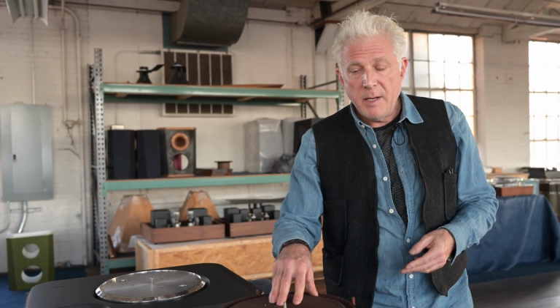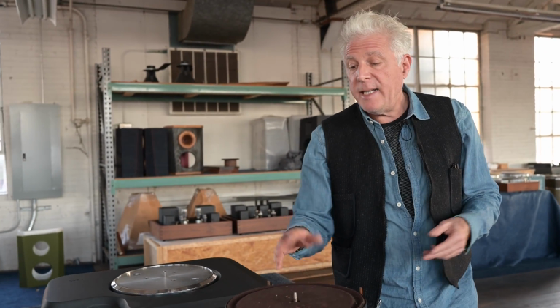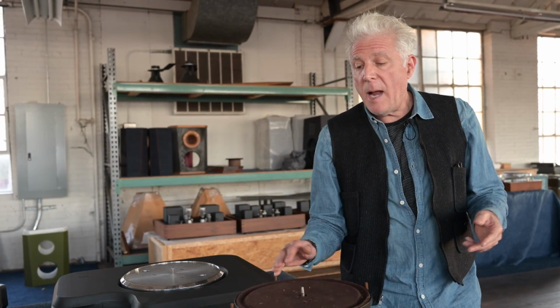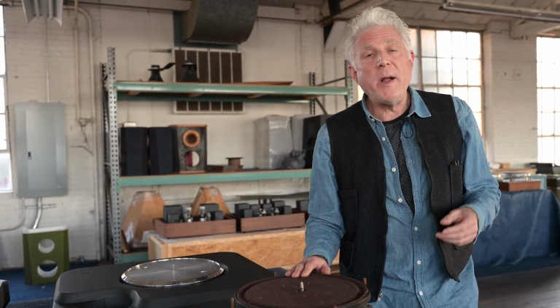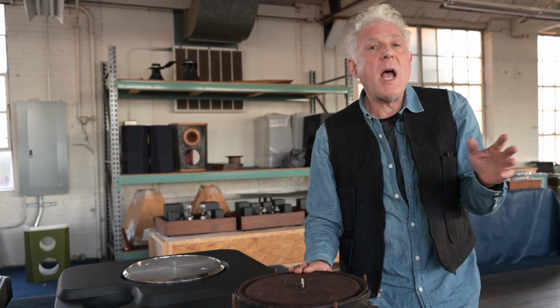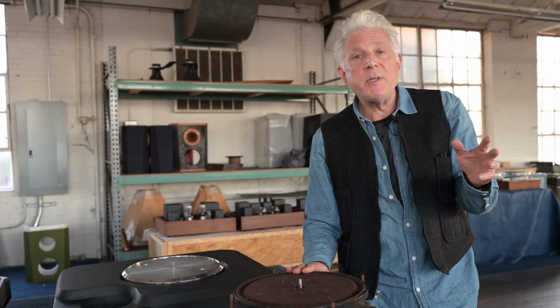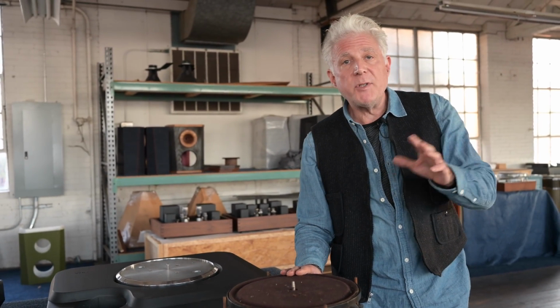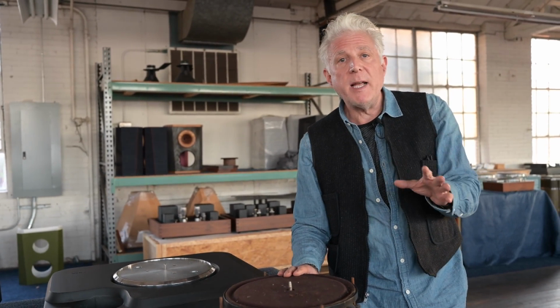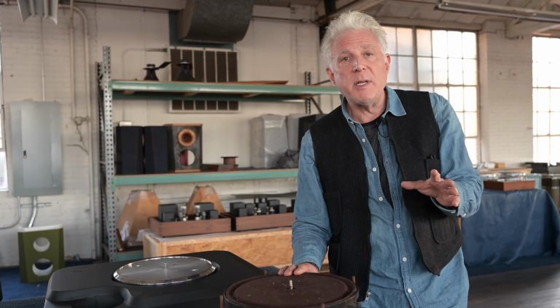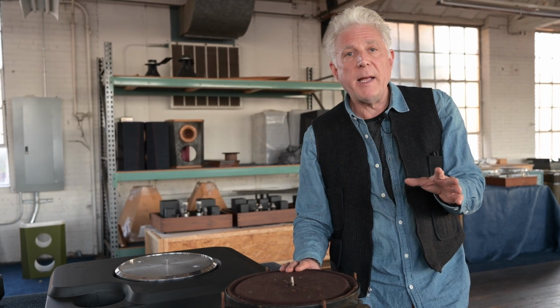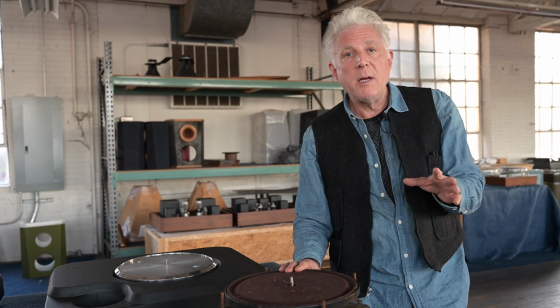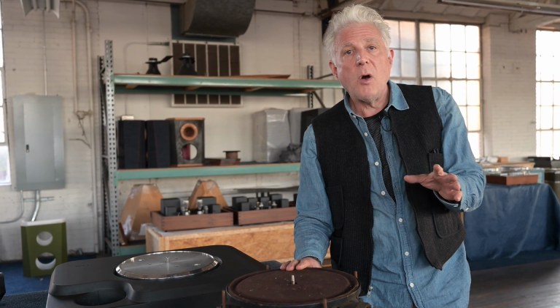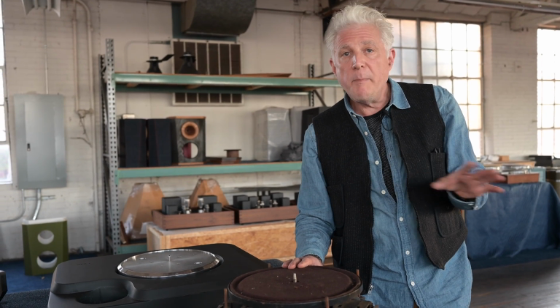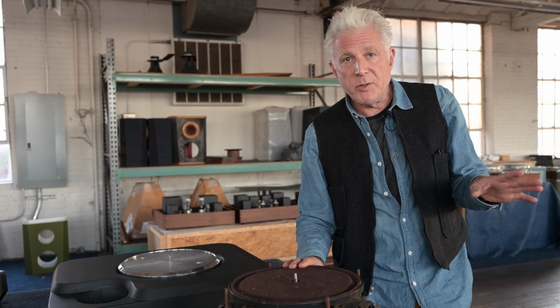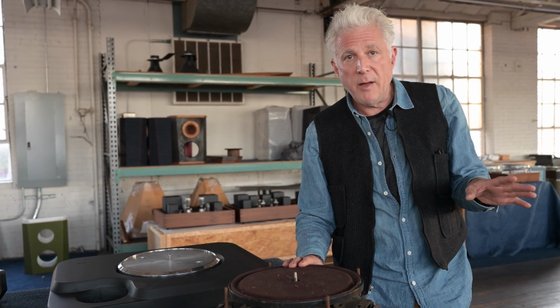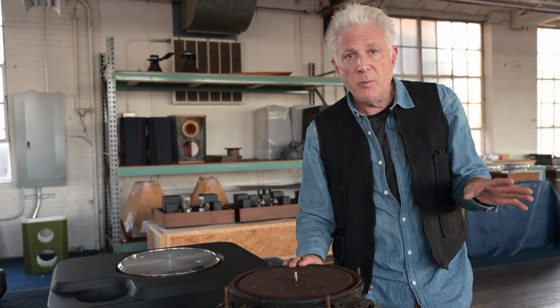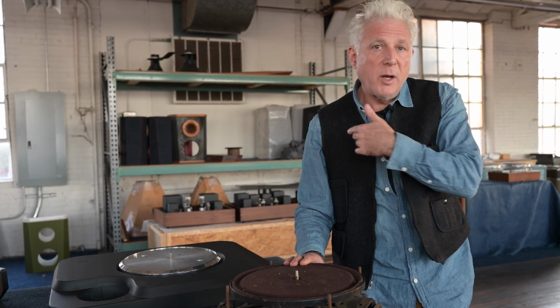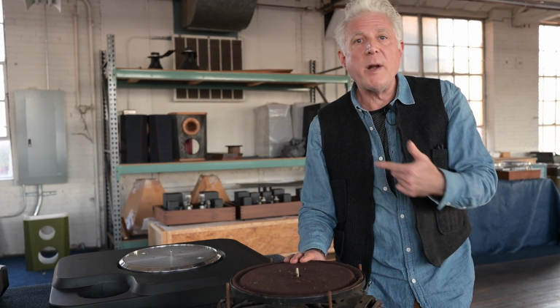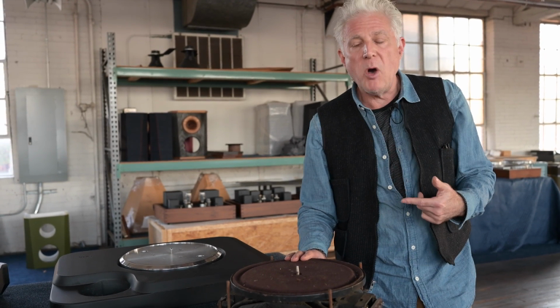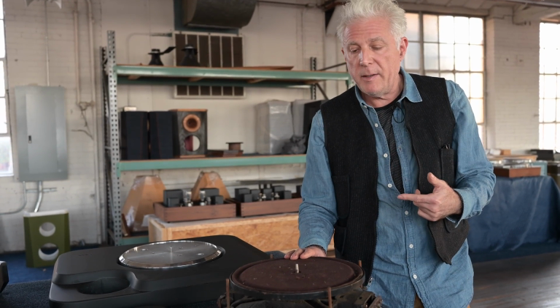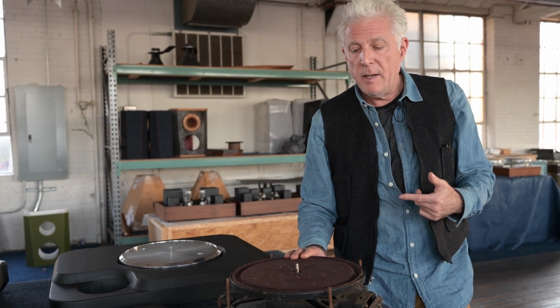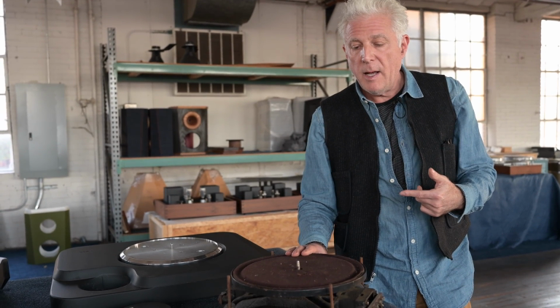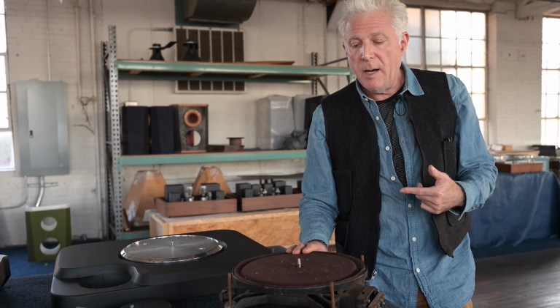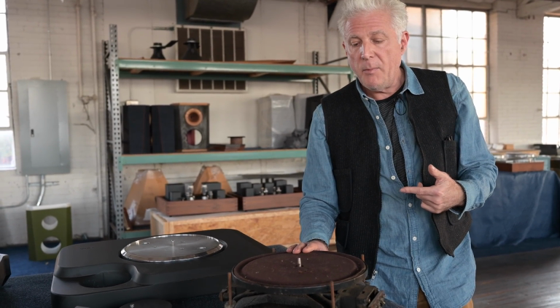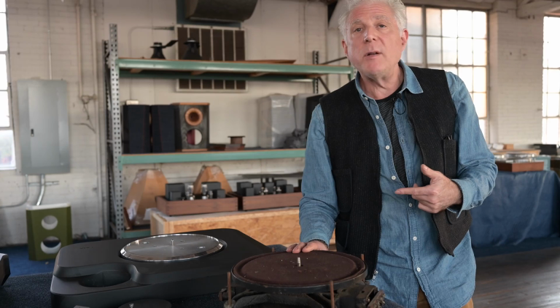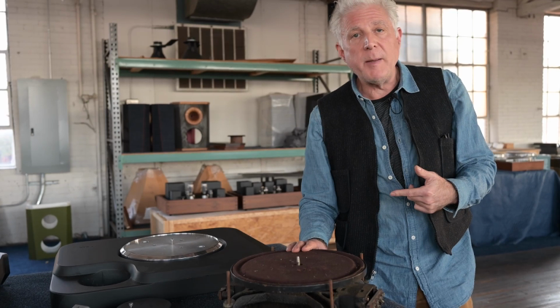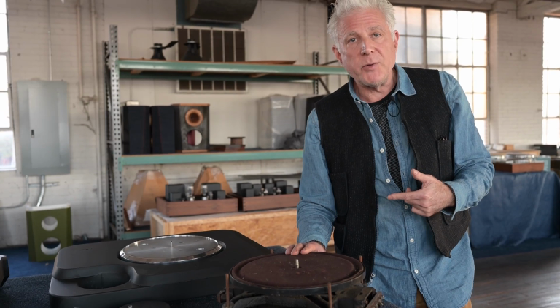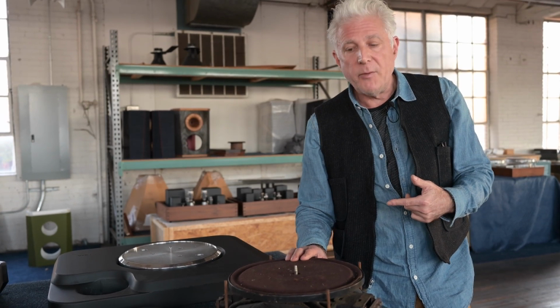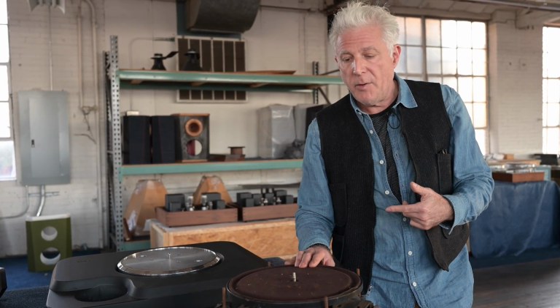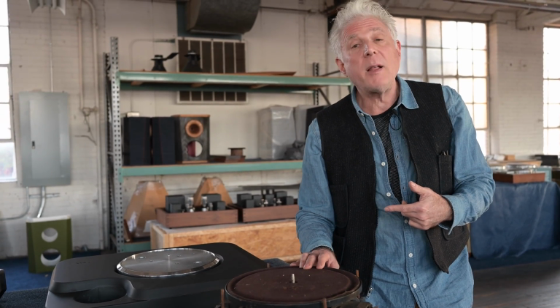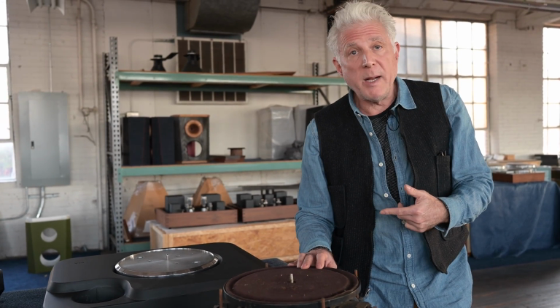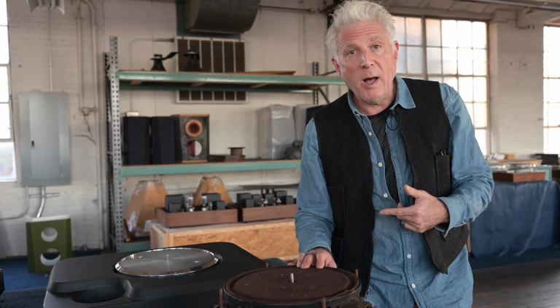99.9% of turntables today are belt drive. We don't do any belt drive, and I'll explain why.